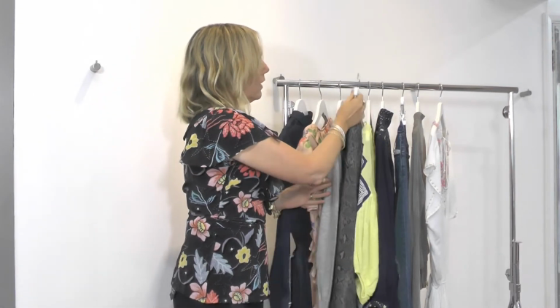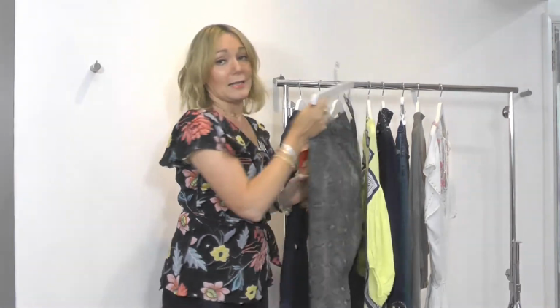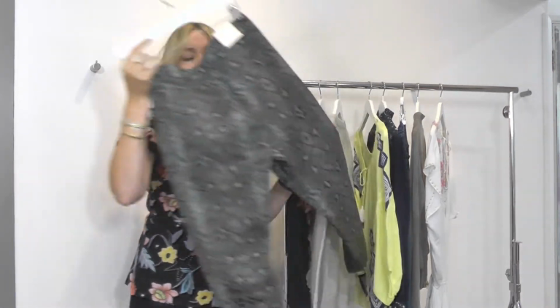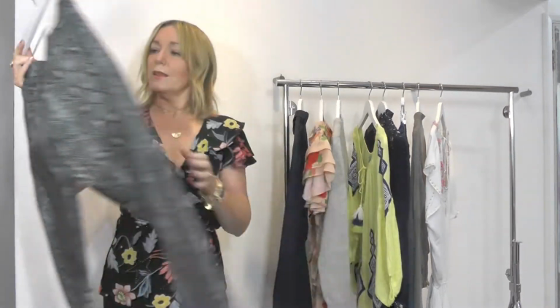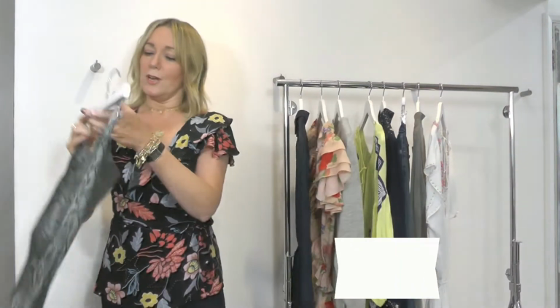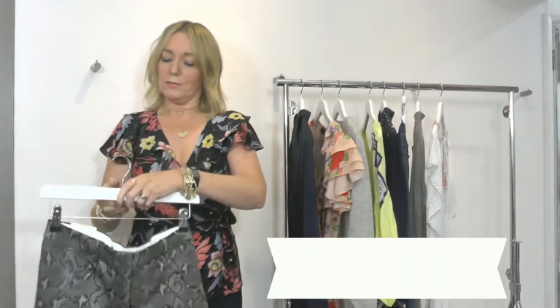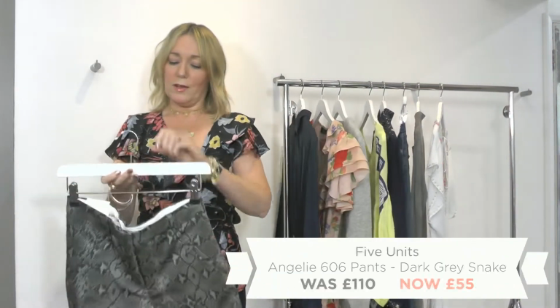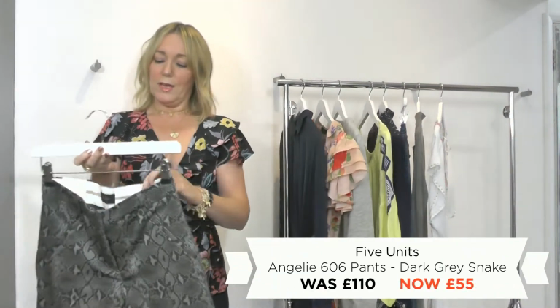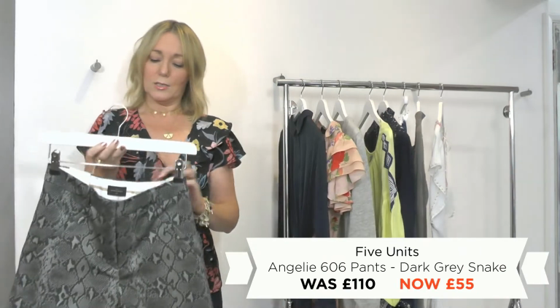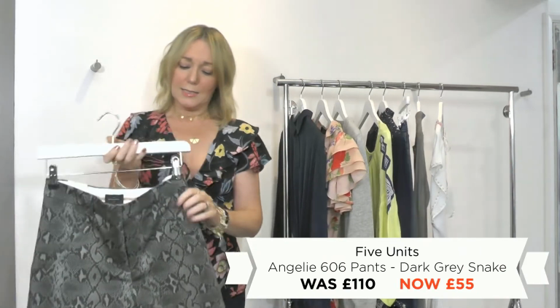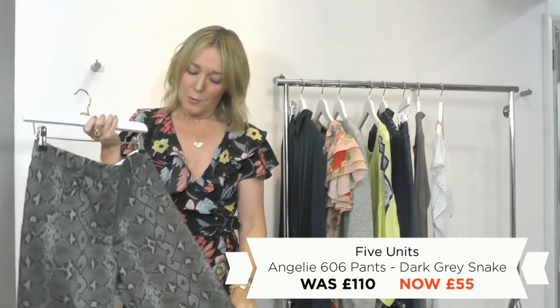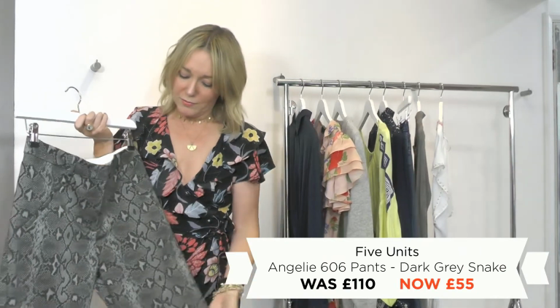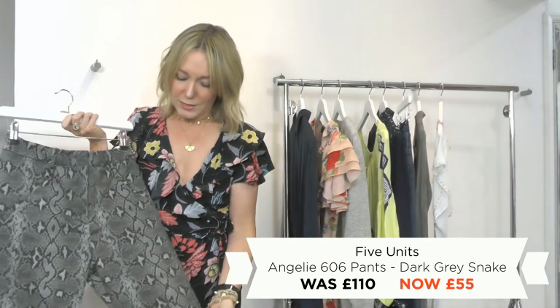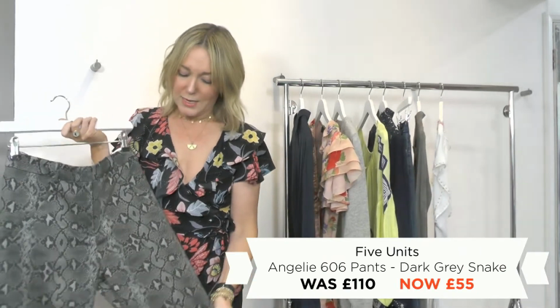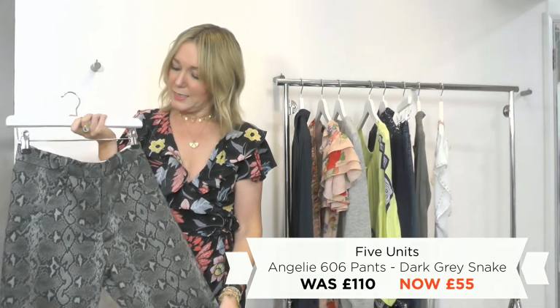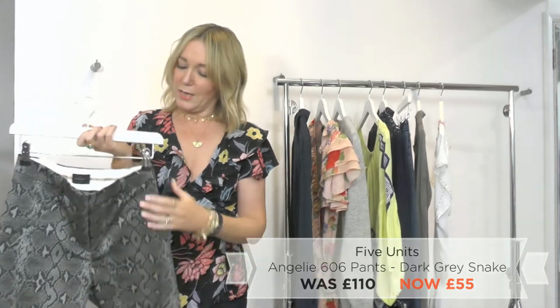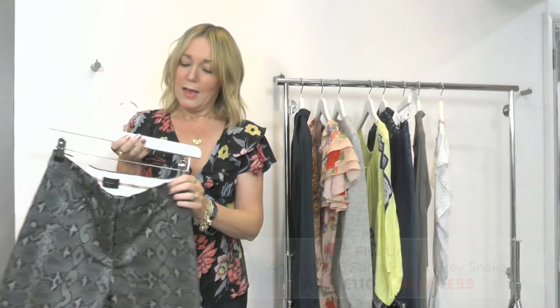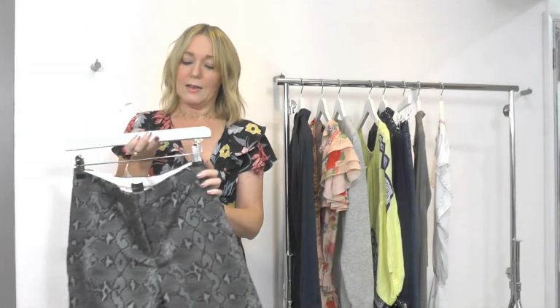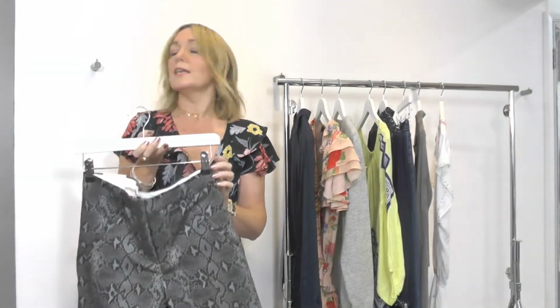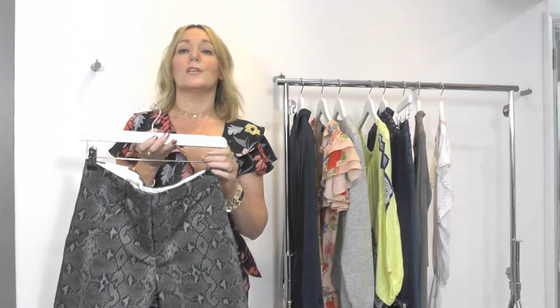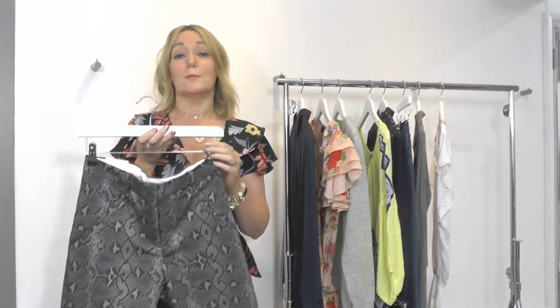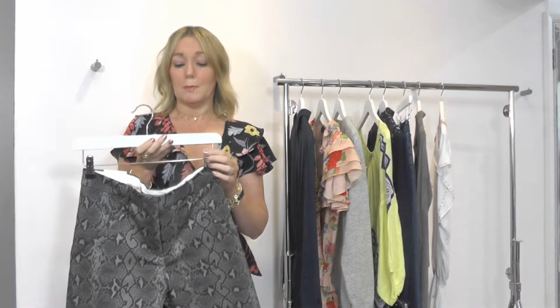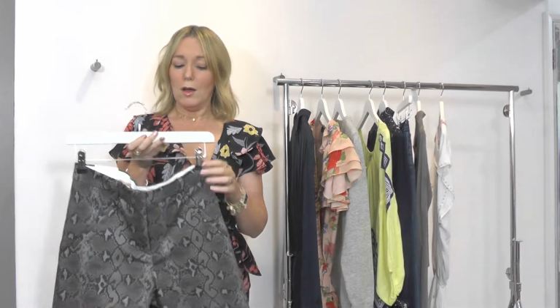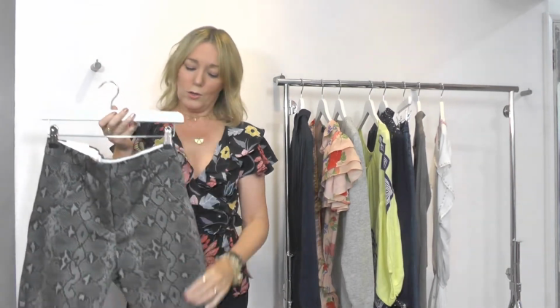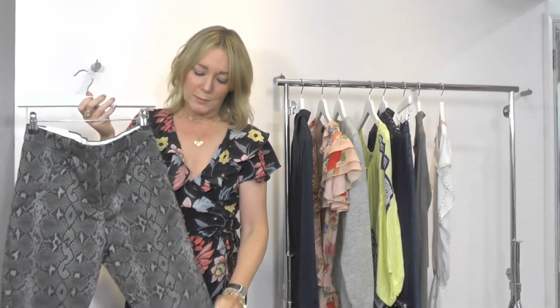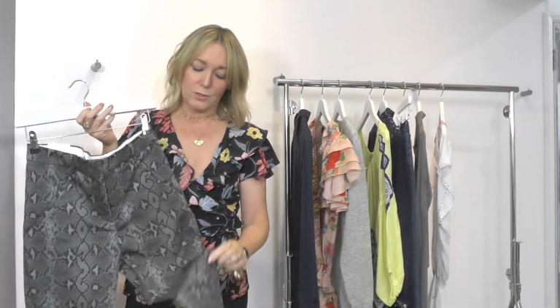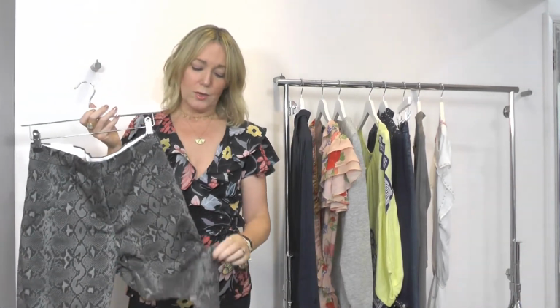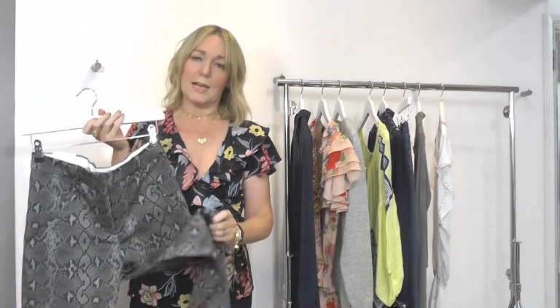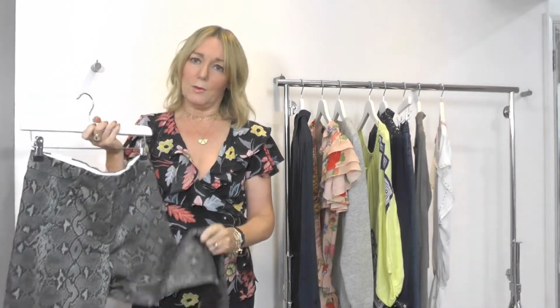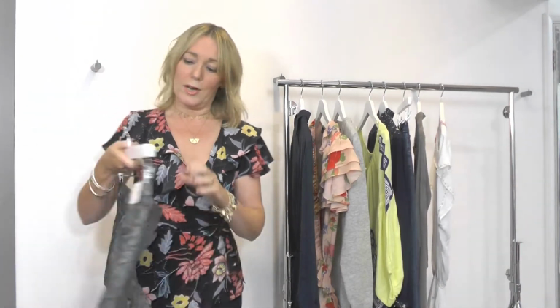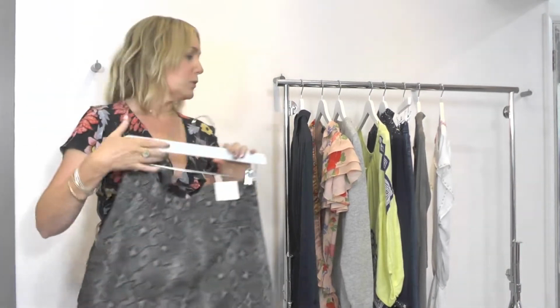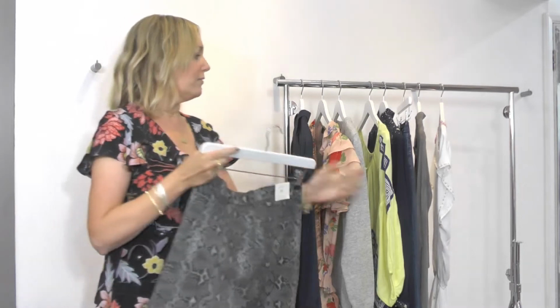Another classic — these trousers from Five Units. Just a classic with a point of difference. I love the snake detail on them, and again you can really dress those up super smart or dress them down in true Scandi style with your trainers, which would be lovely.